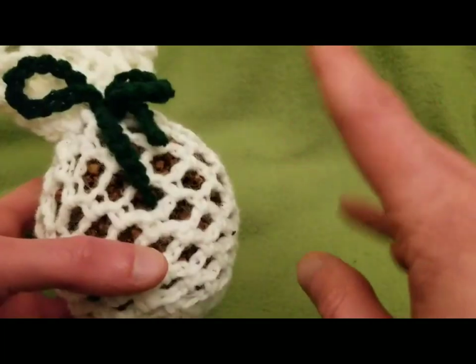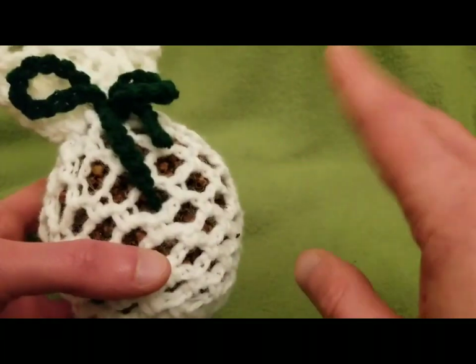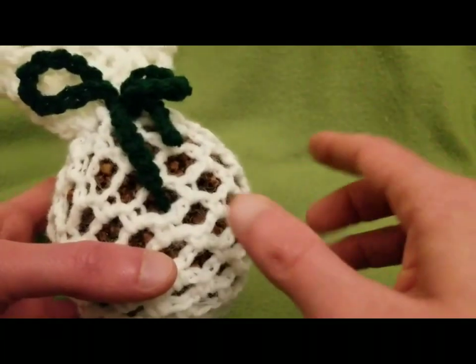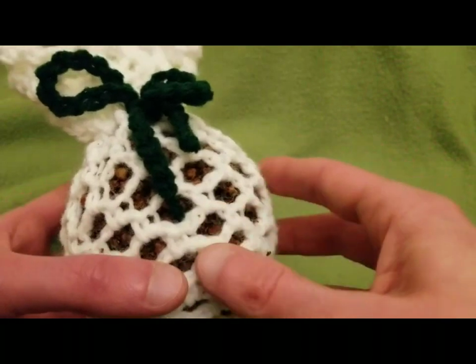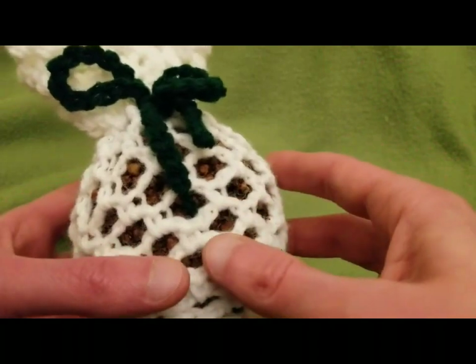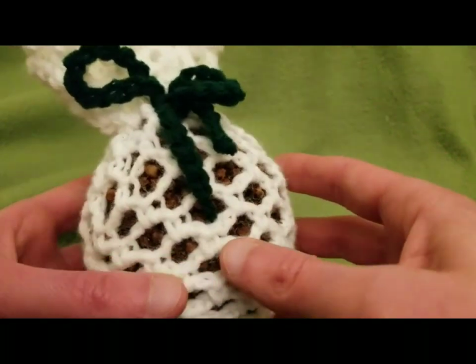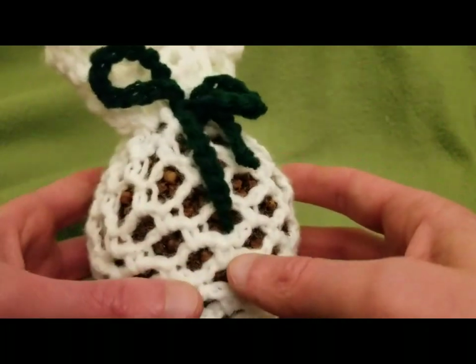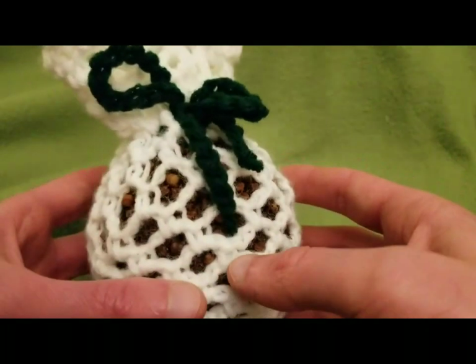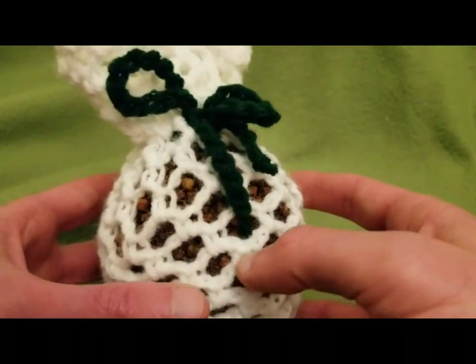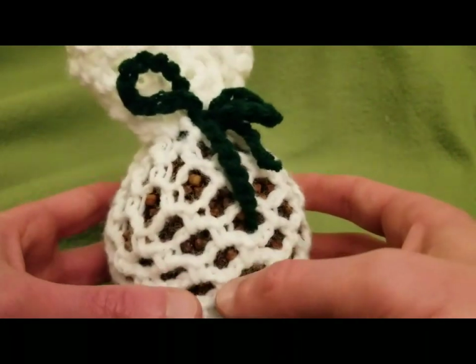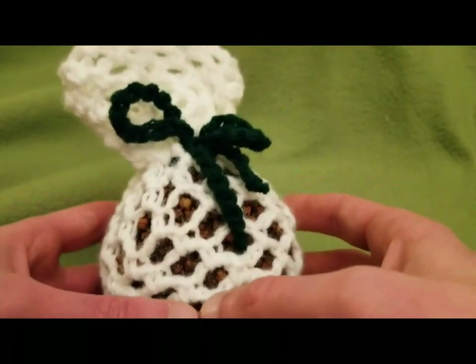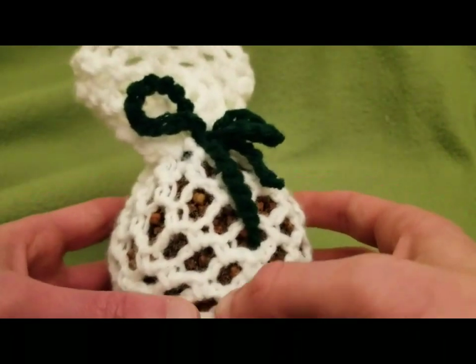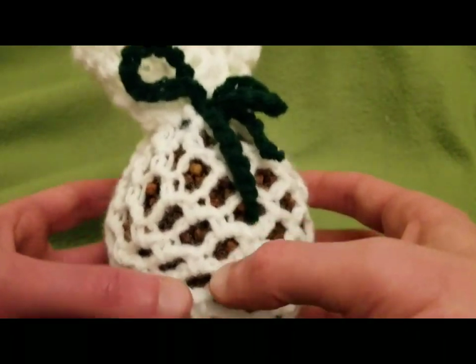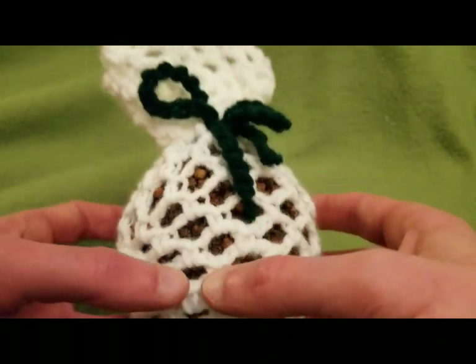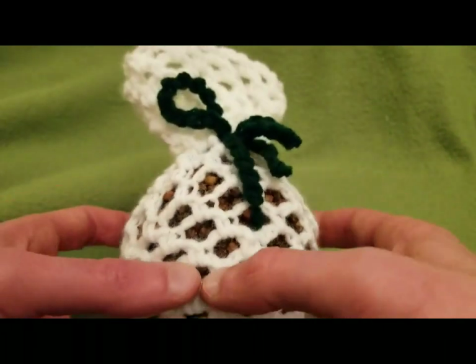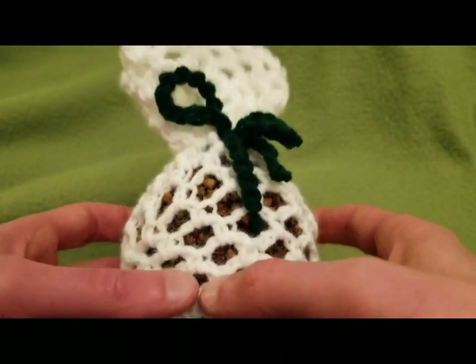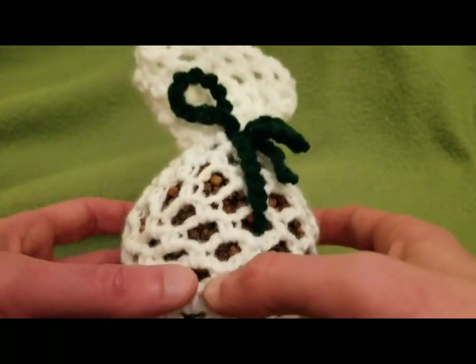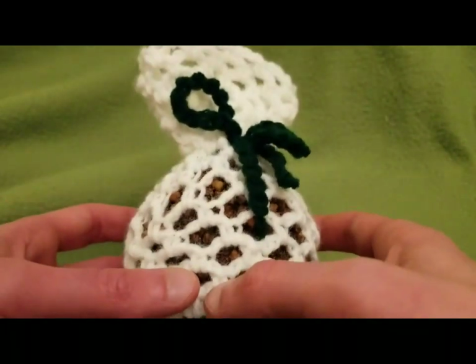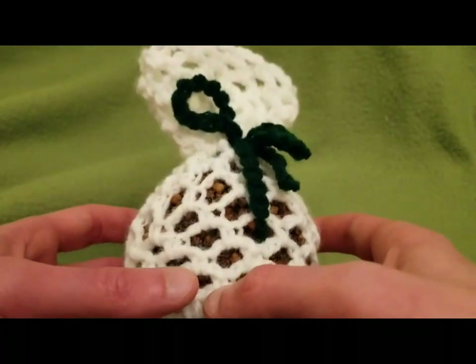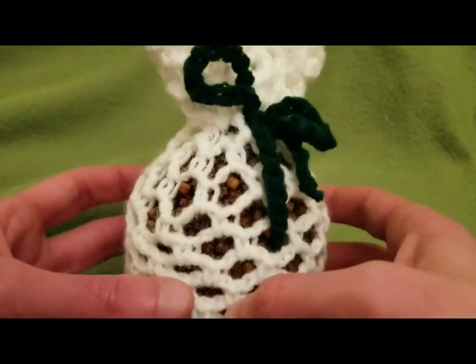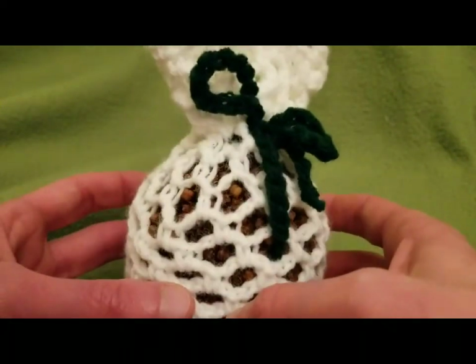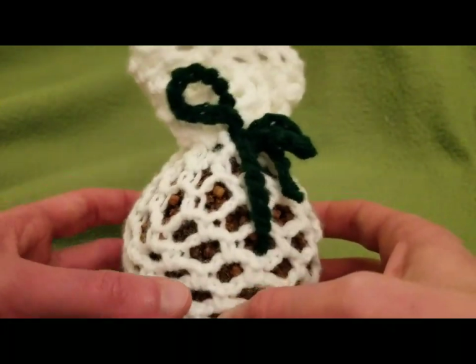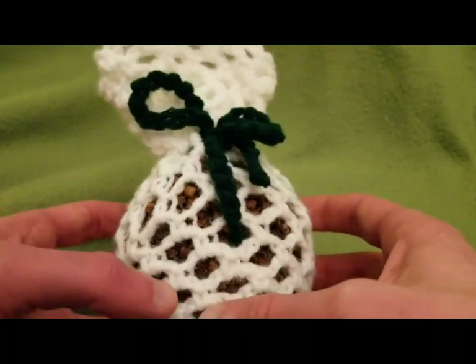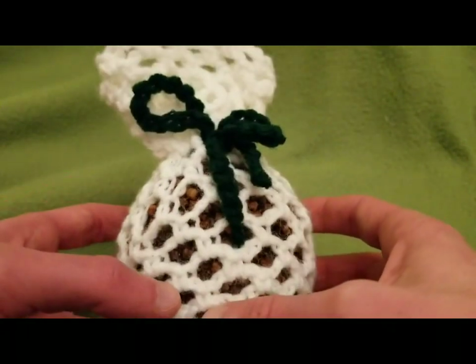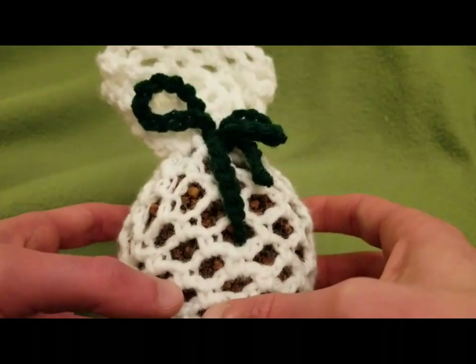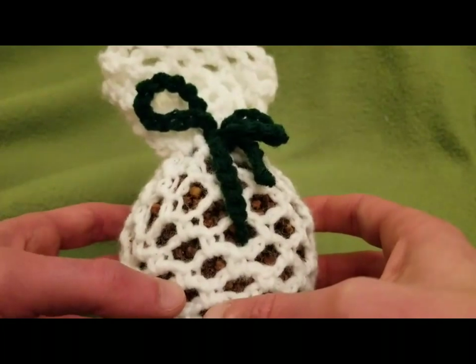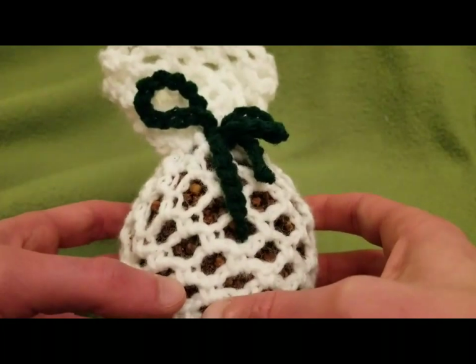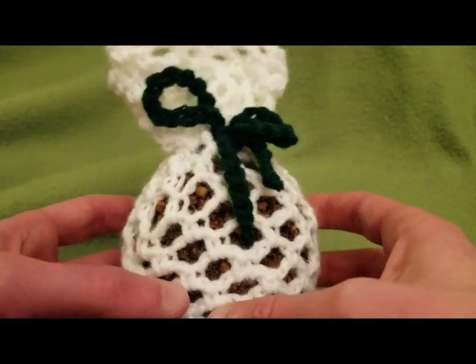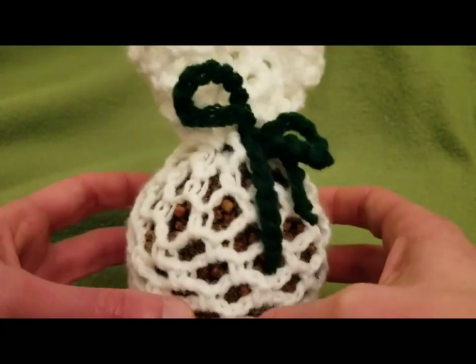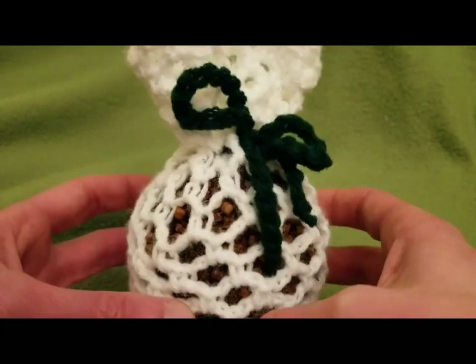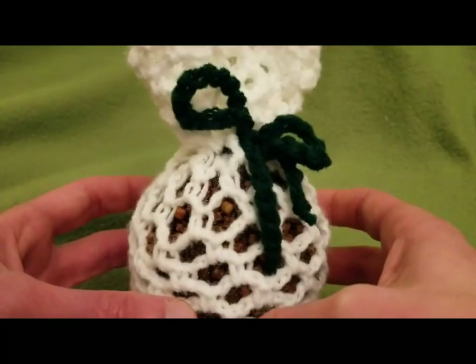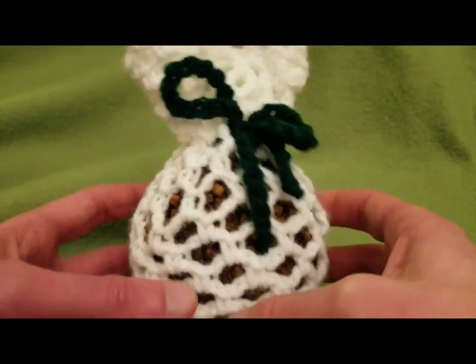Hello my little Yarnivores and Spiderettes! Fiber Spider back again with something a little different for you for this holiday season.